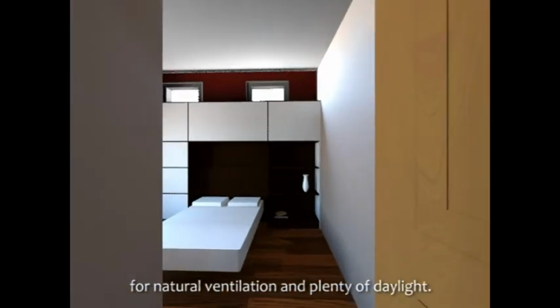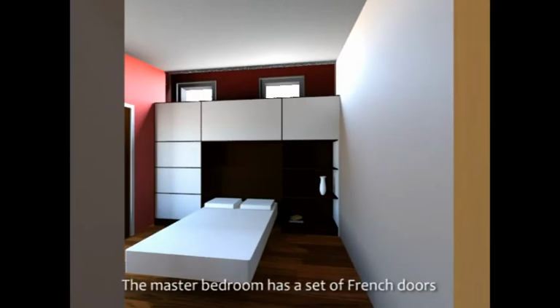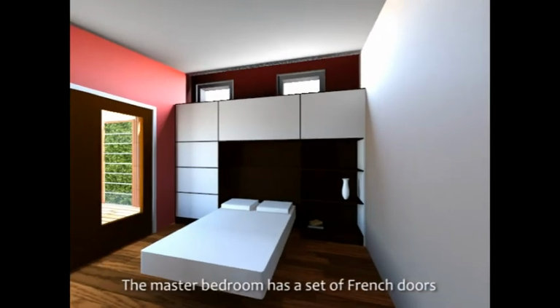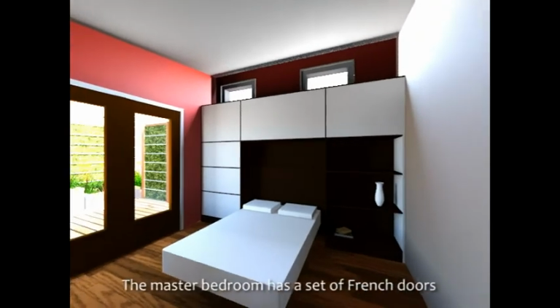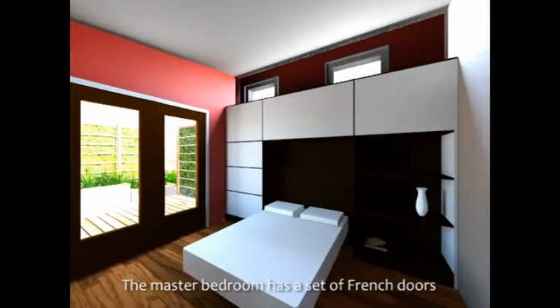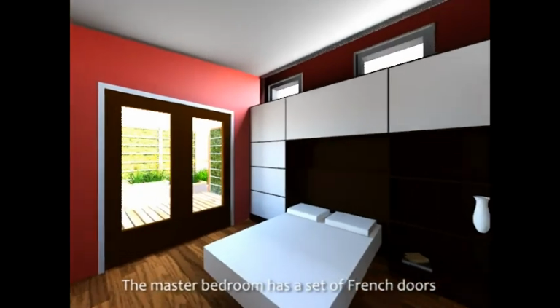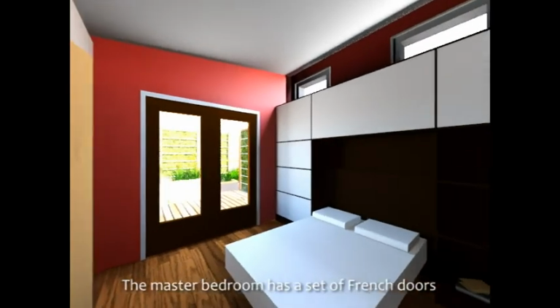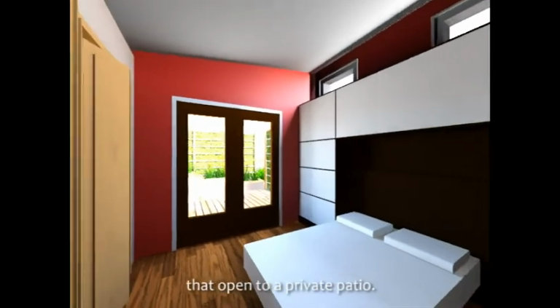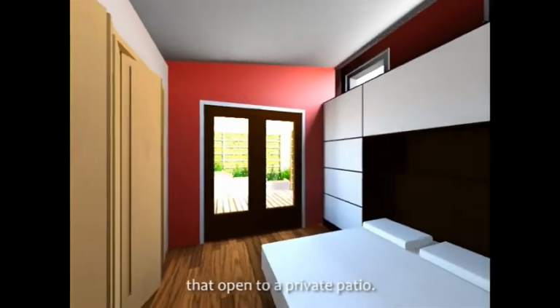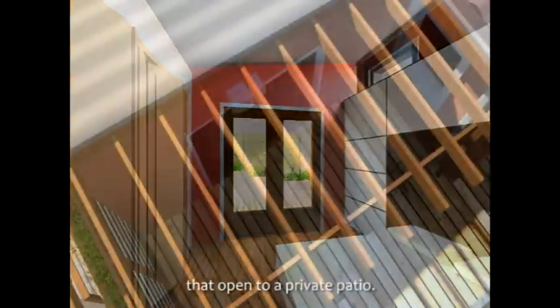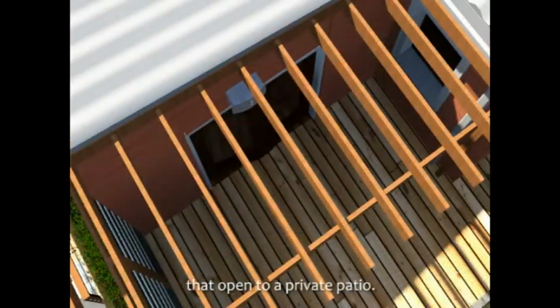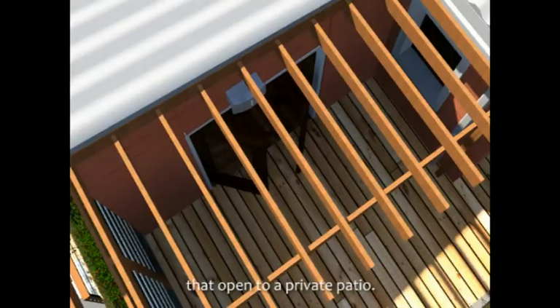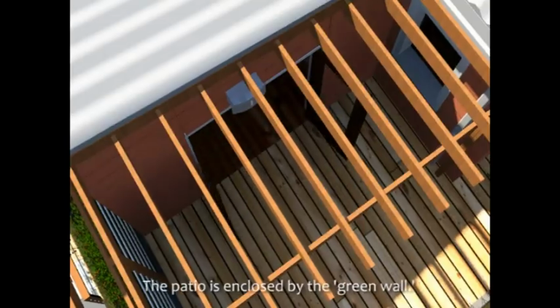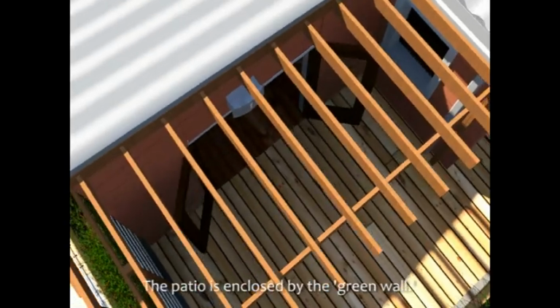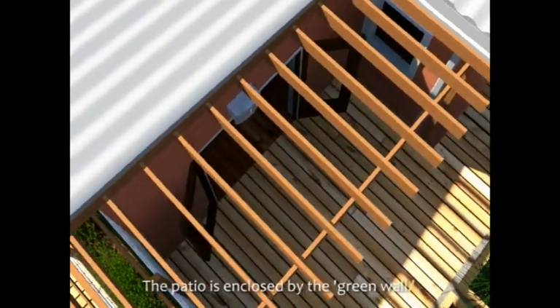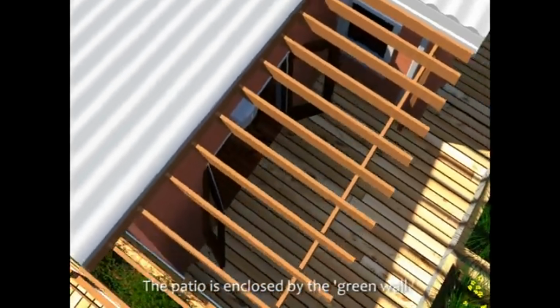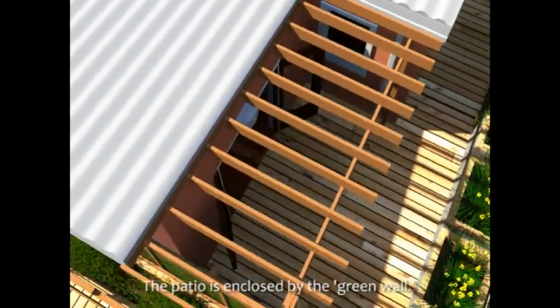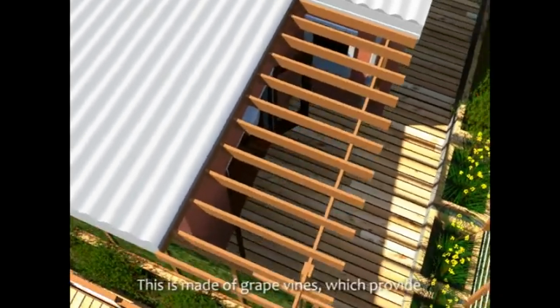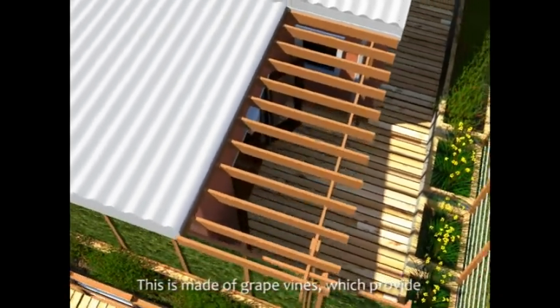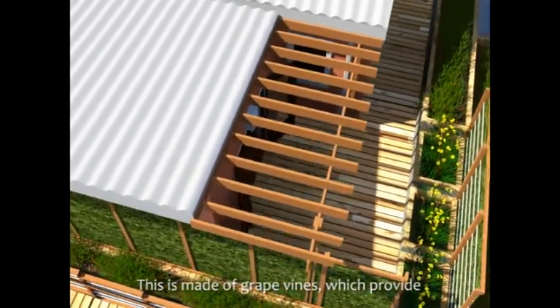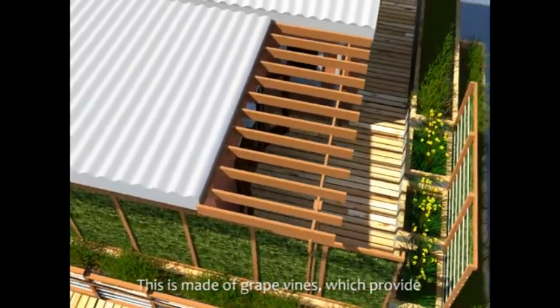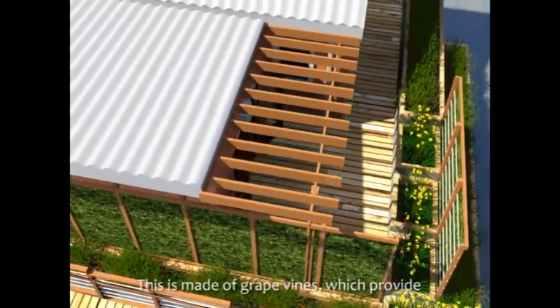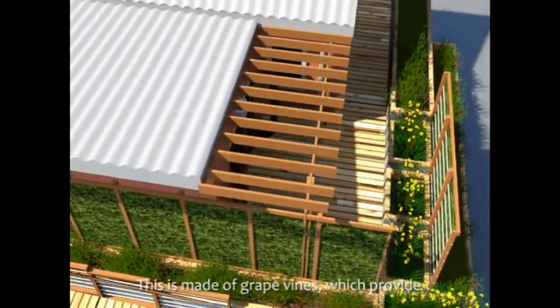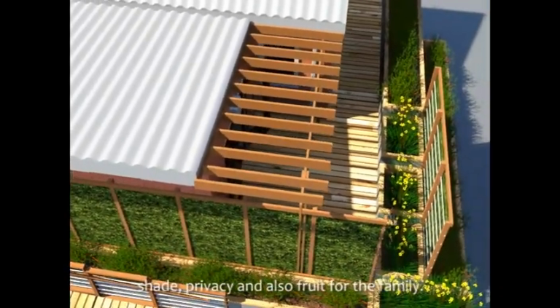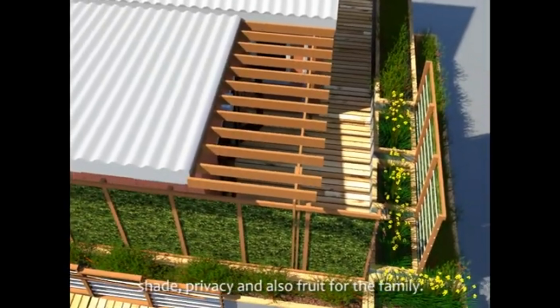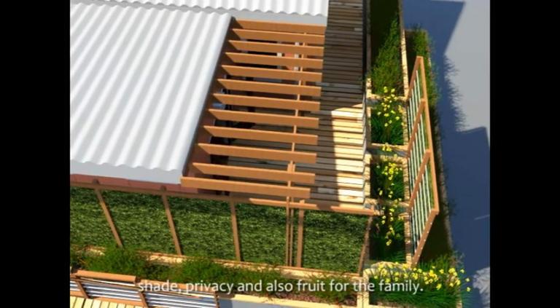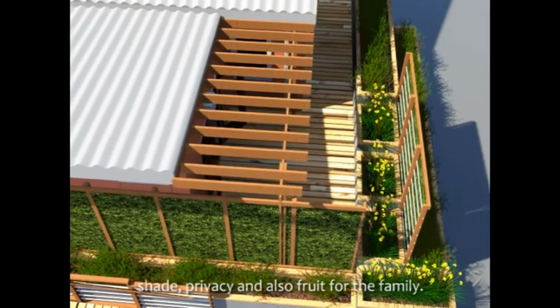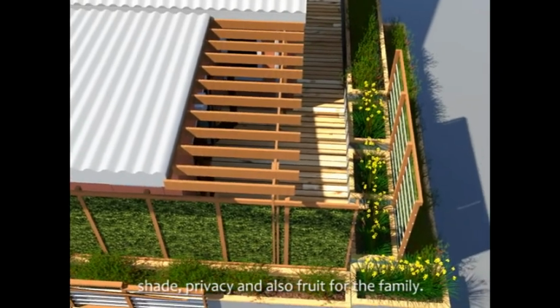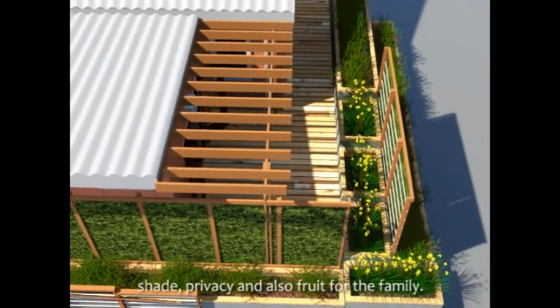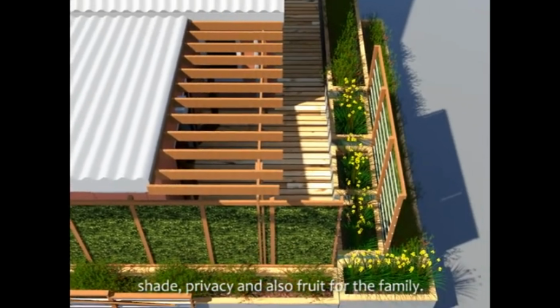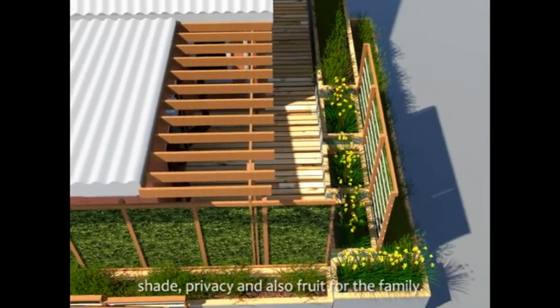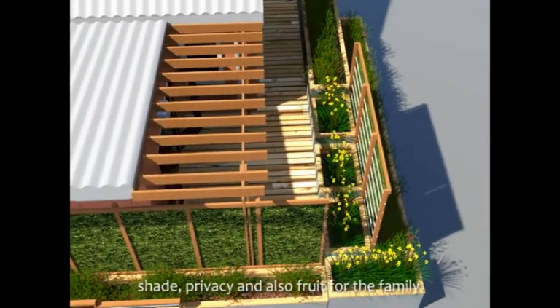The master bedroom has a set of French doors that open to a private patio. The patio is enclosed by a green wall made of grapevines, which provides shade, privacy, and also fruit for the family.